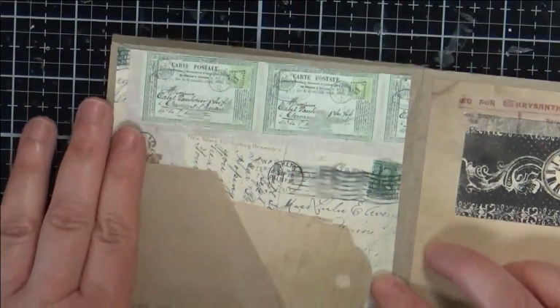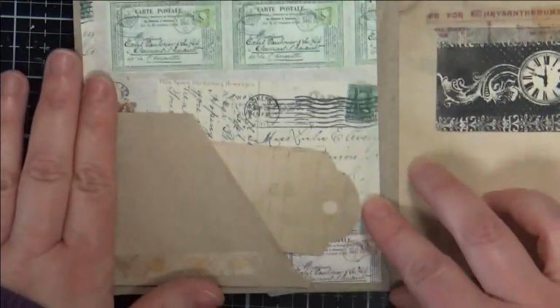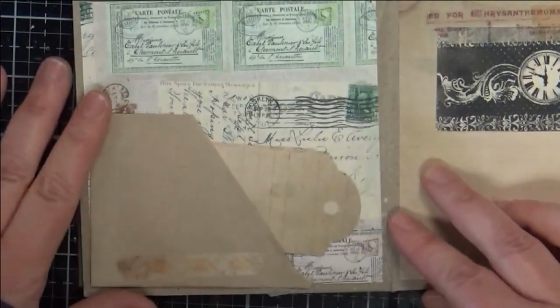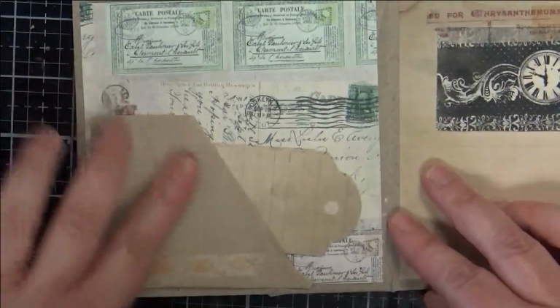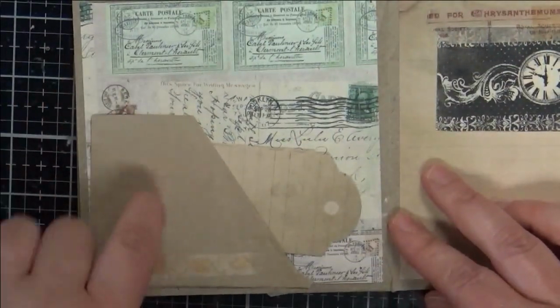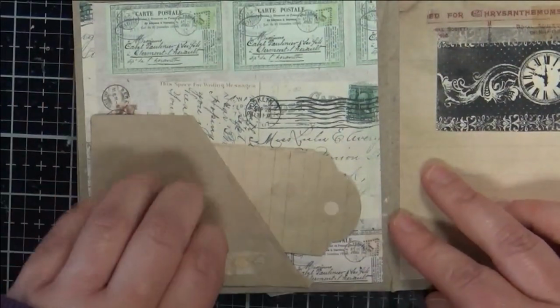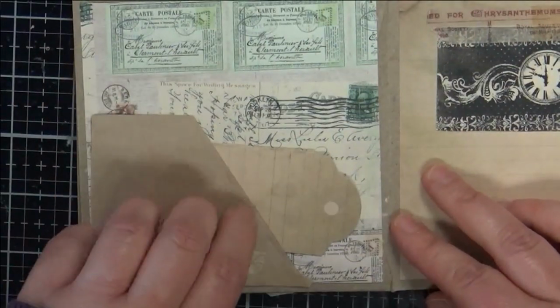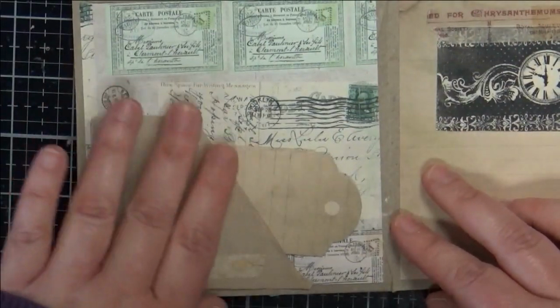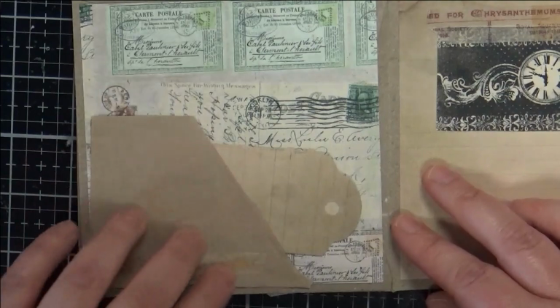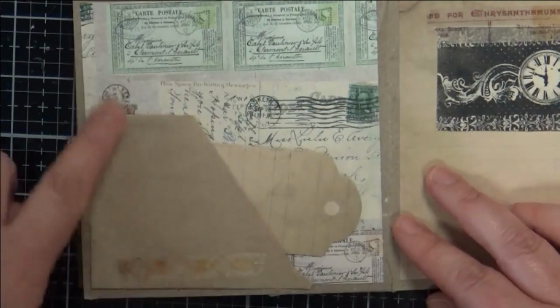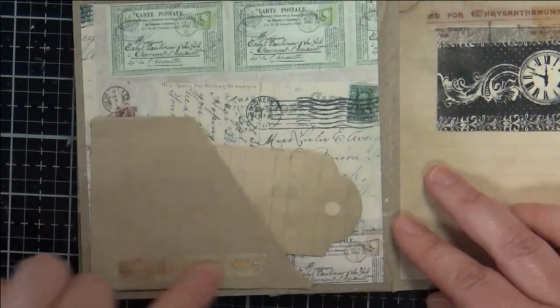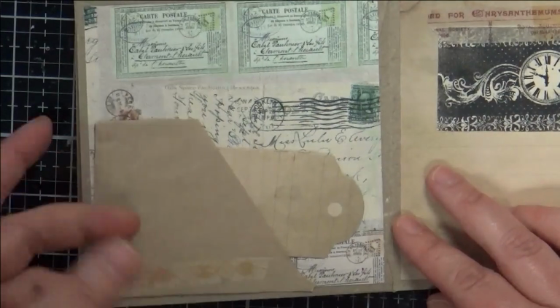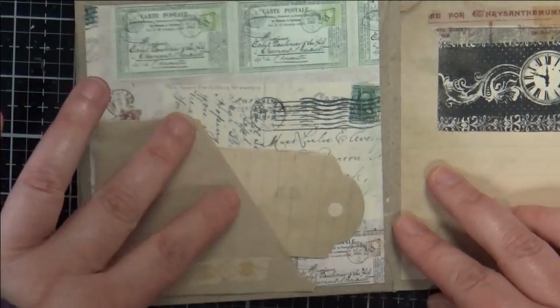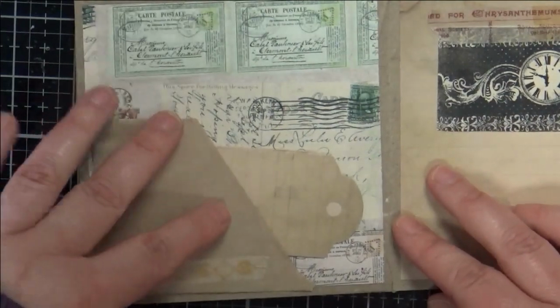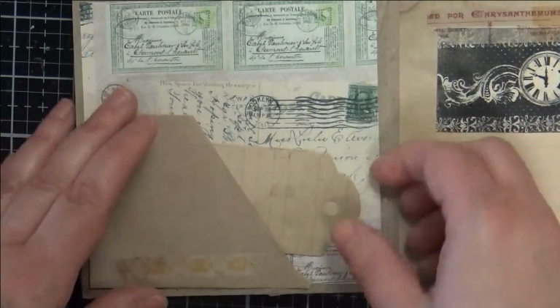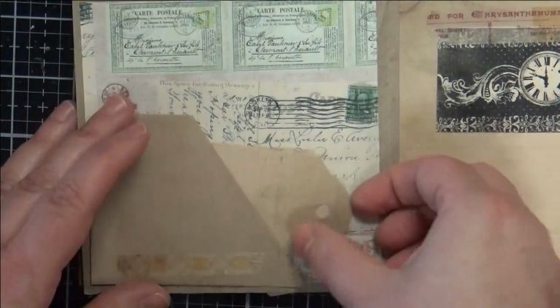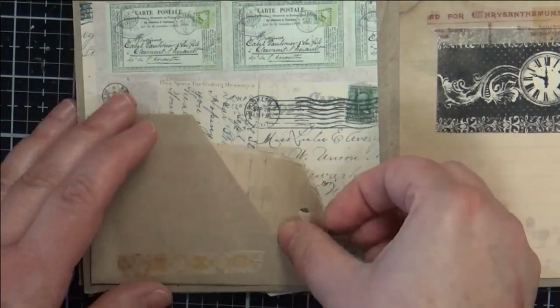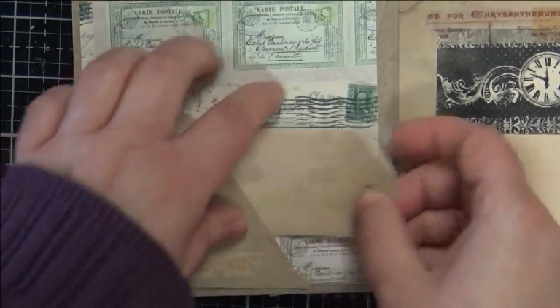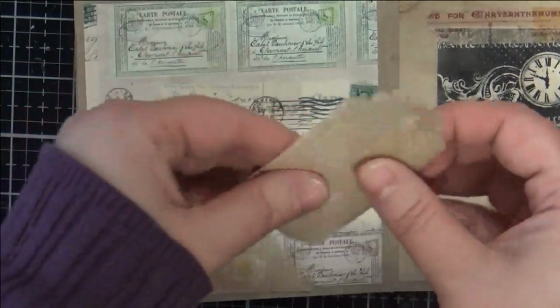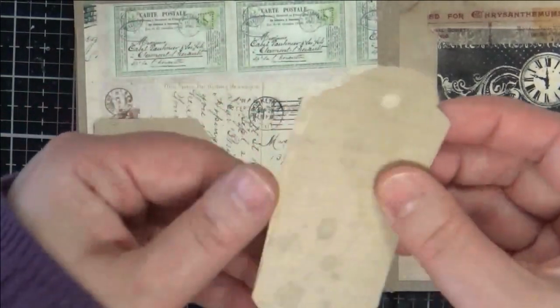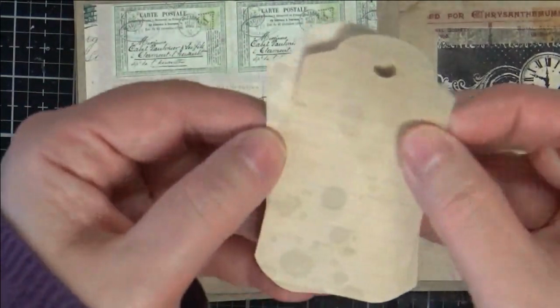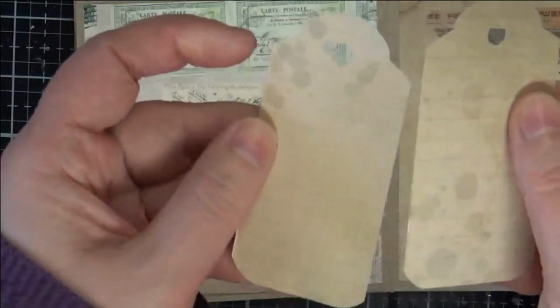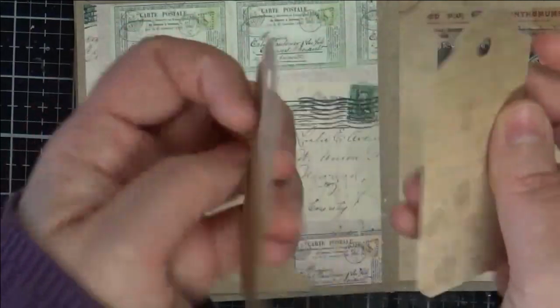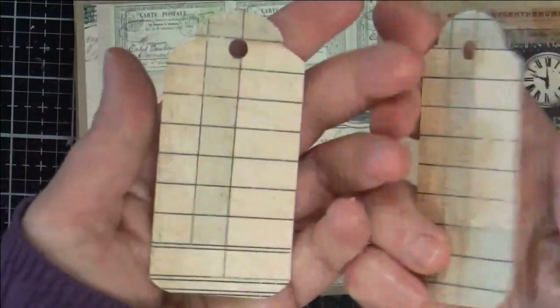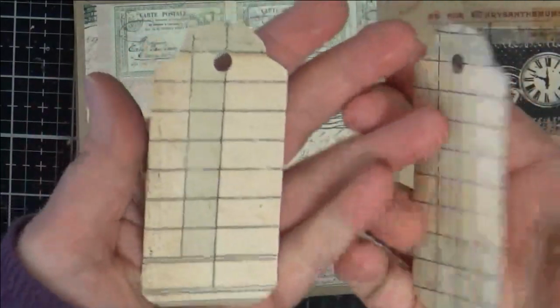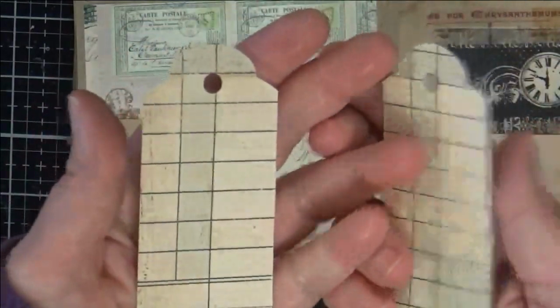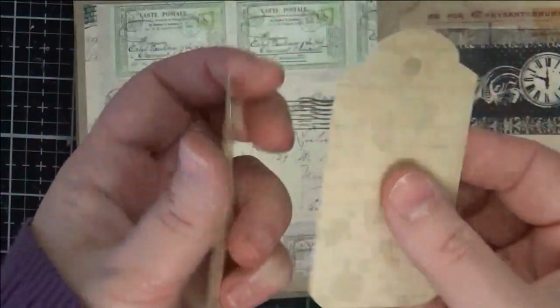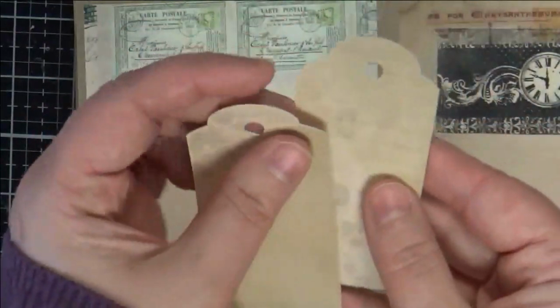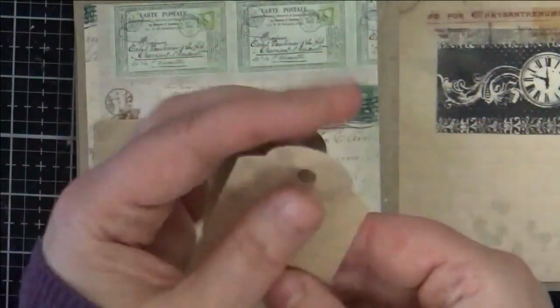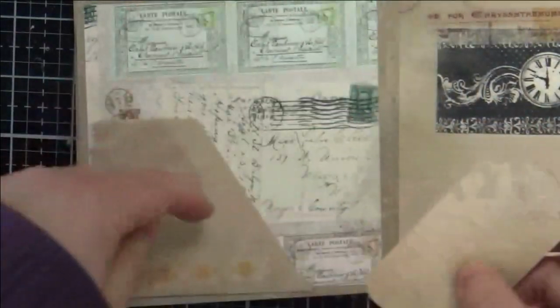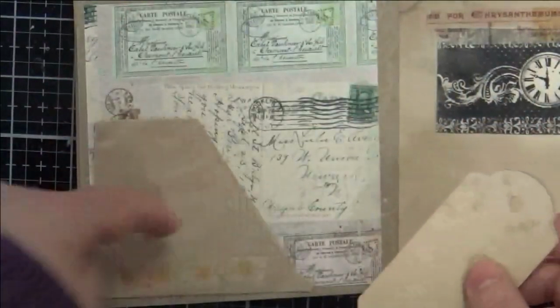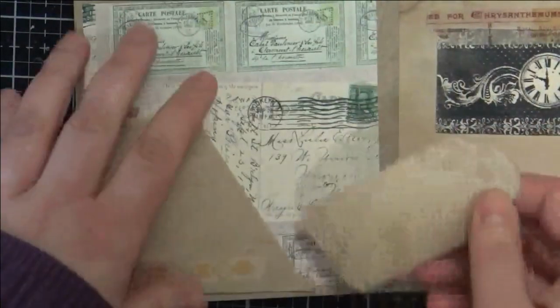The next page — I put another one of those parchment pockets, turned it on its side so that it would fit. Out of my scraps I made a couple of double-sided tags to slip in there, but you could put whatever inside there.